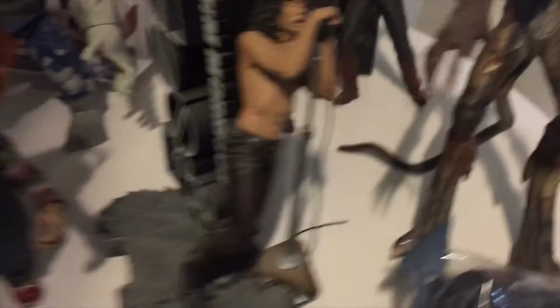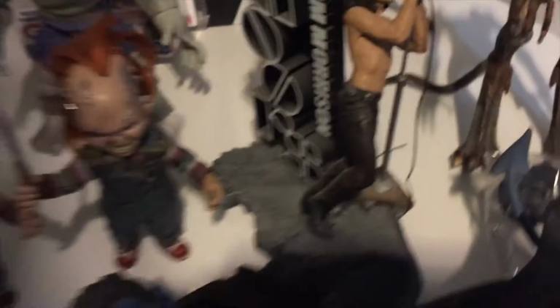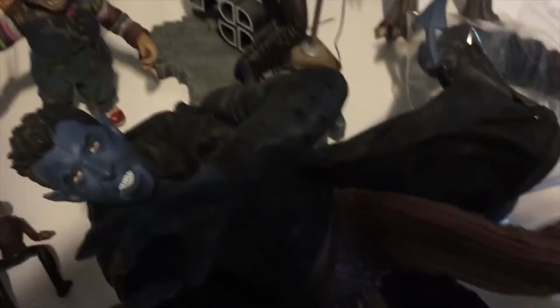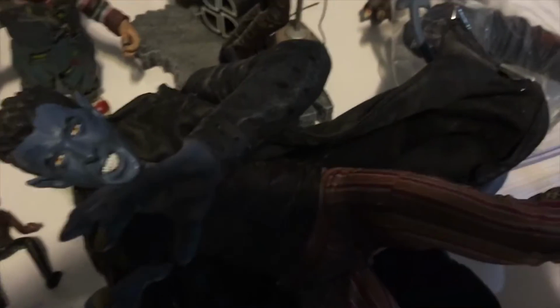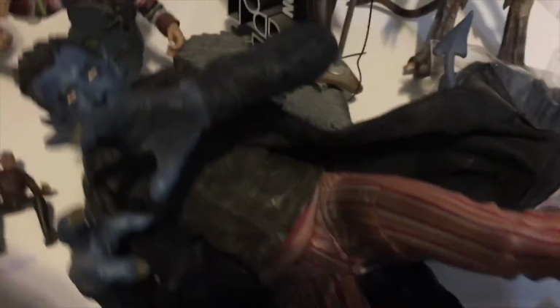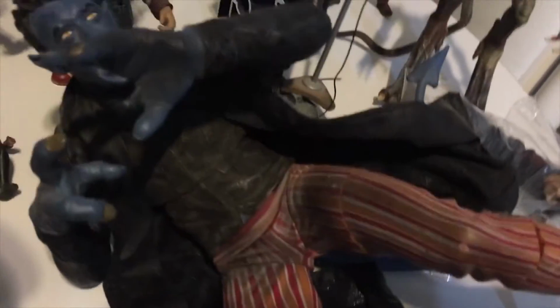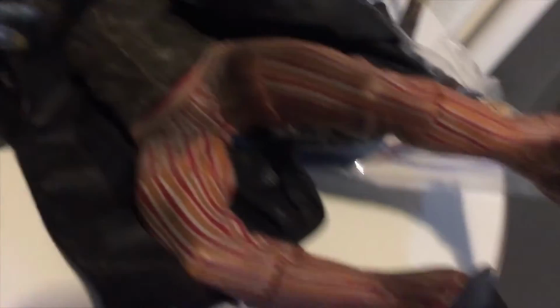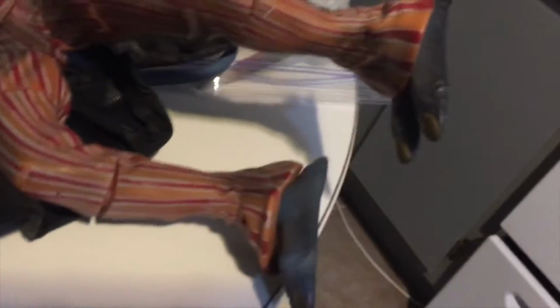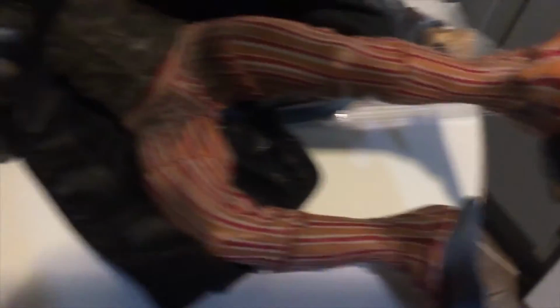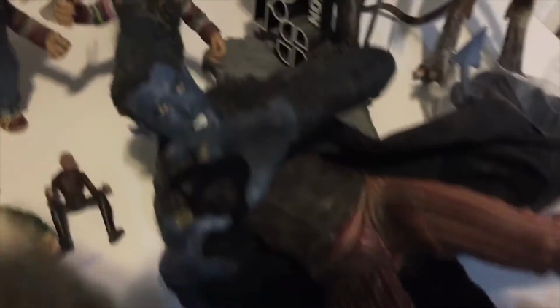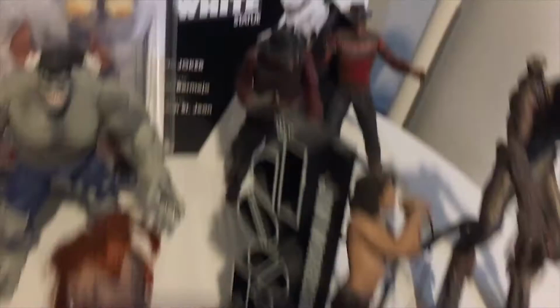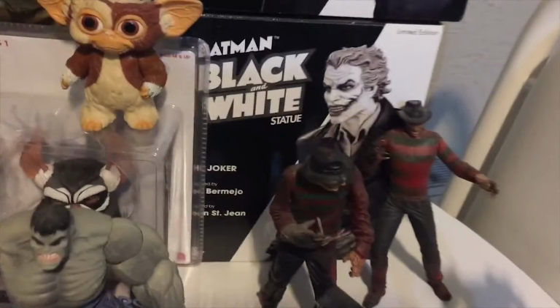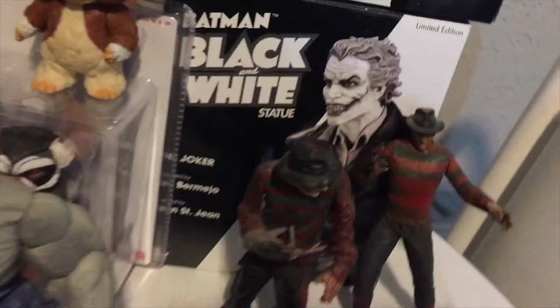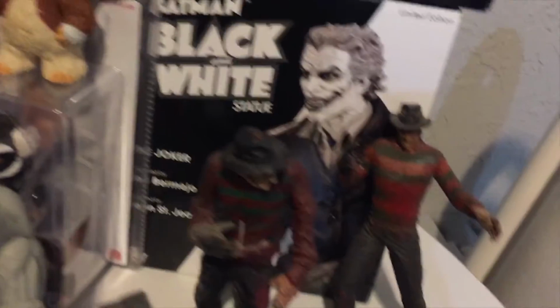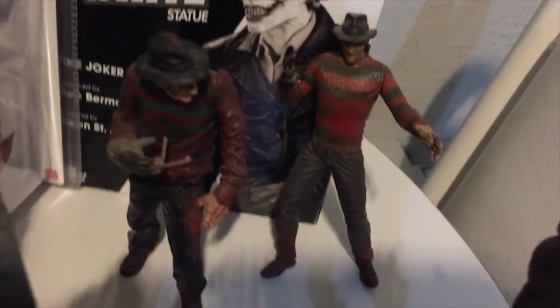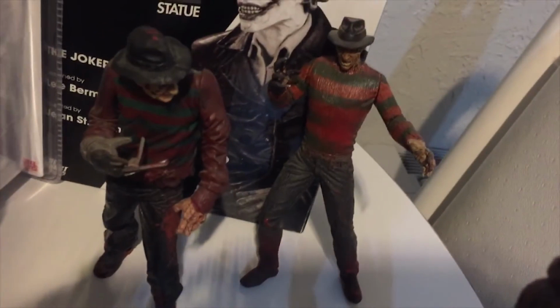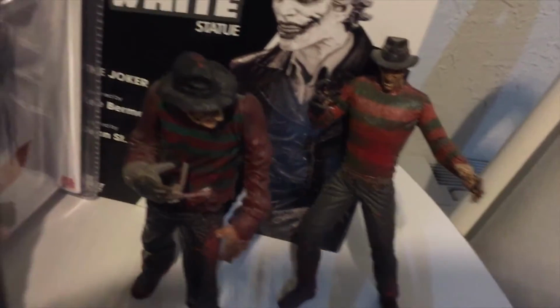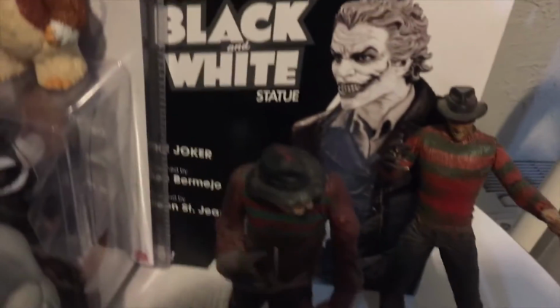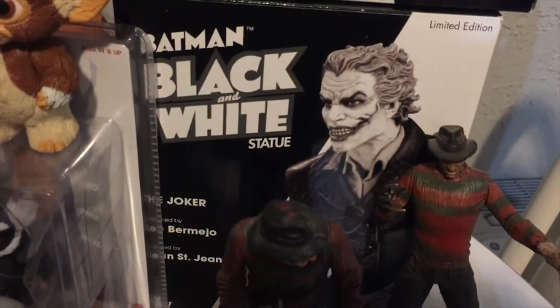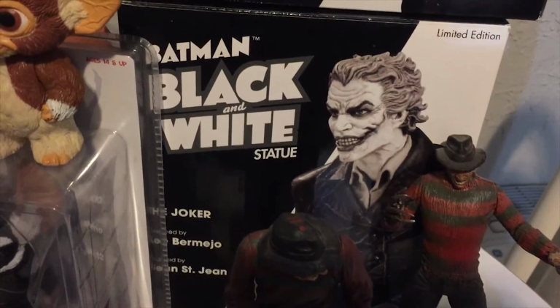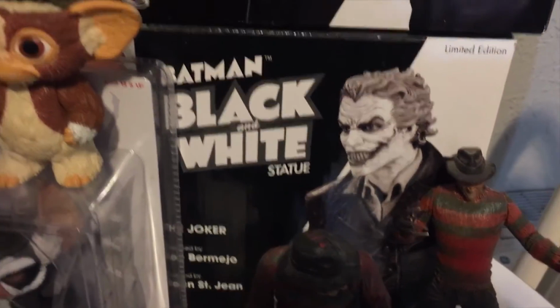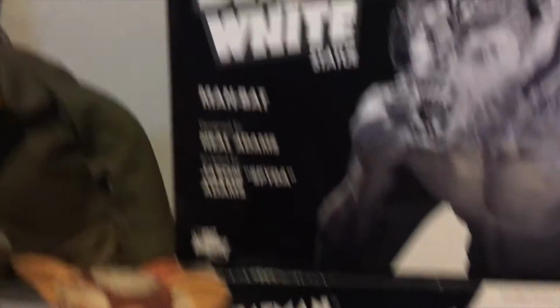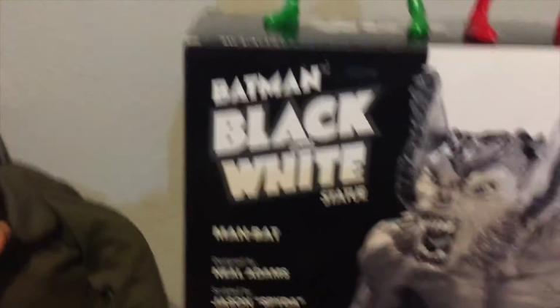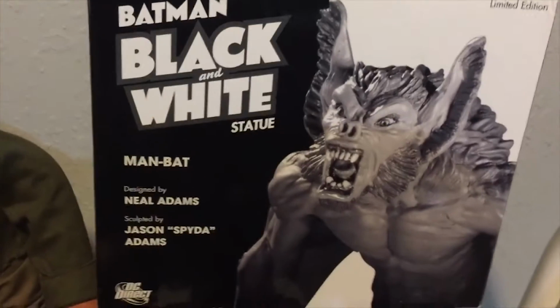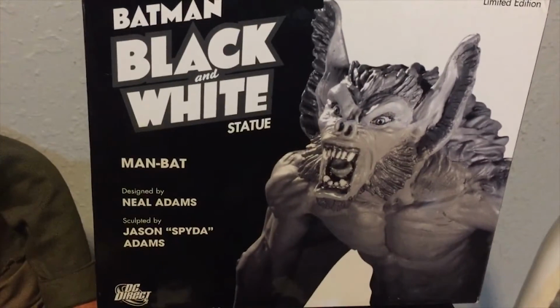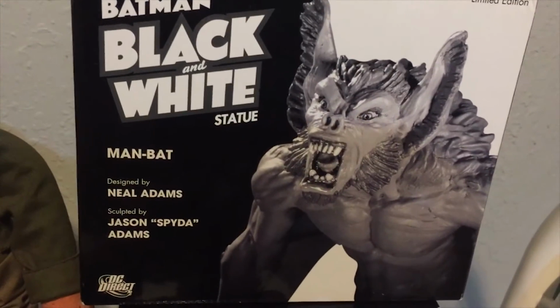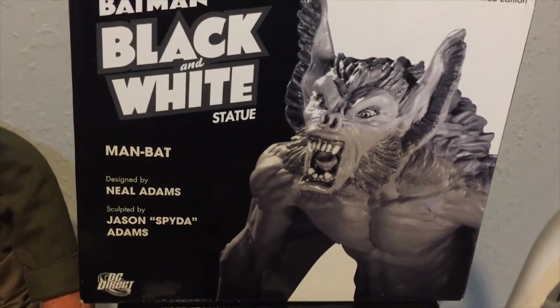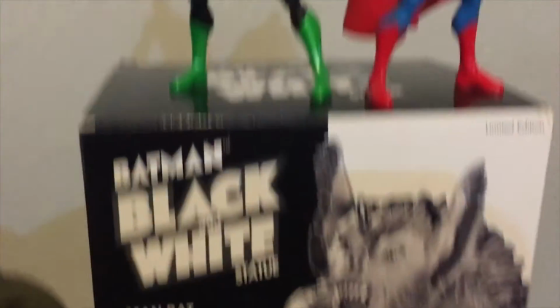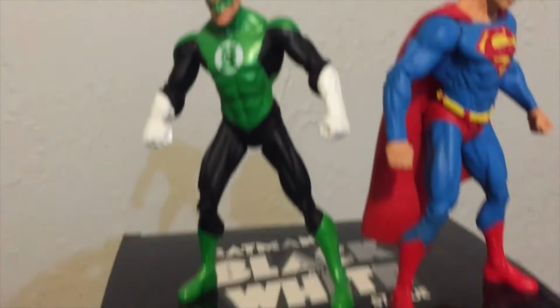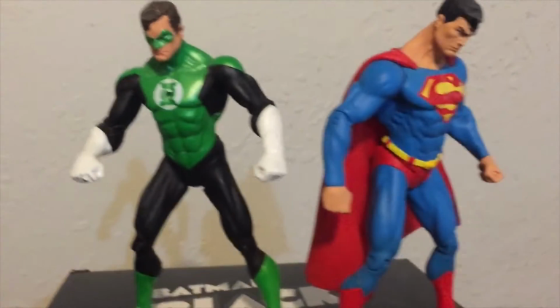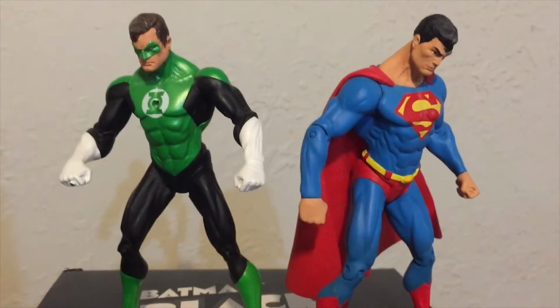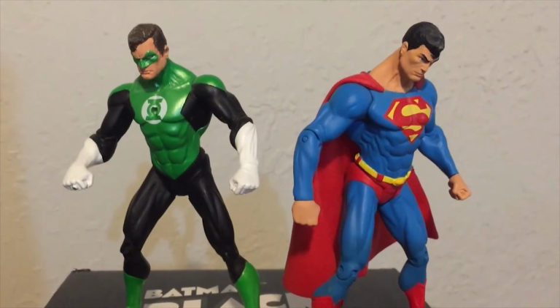Some more Marvel stuff I got going. A couple of Freddys there from series one and two. And some dynamite statues — Mandad and the Joker, Superman, Green Lantern.